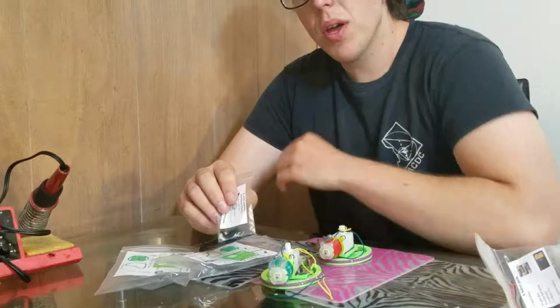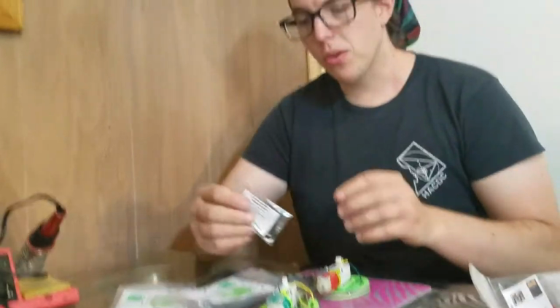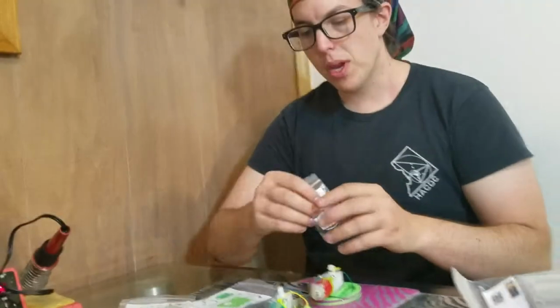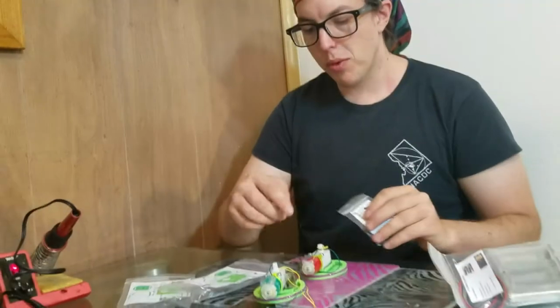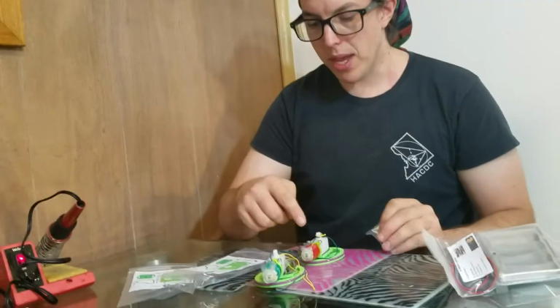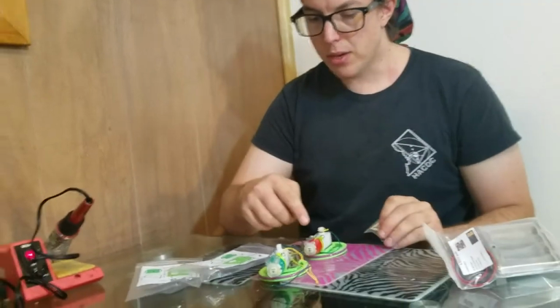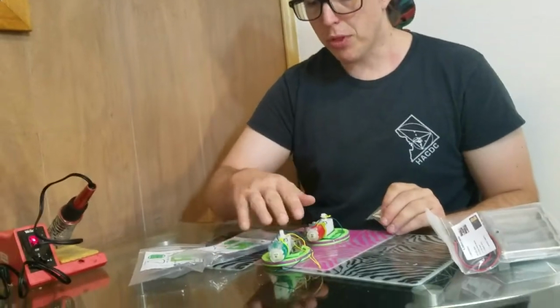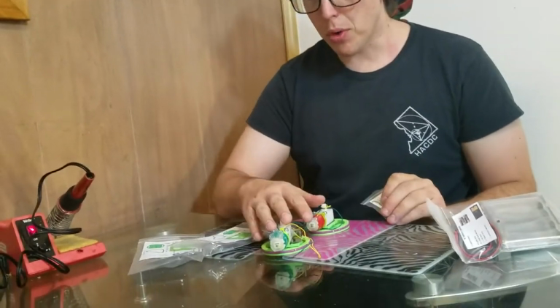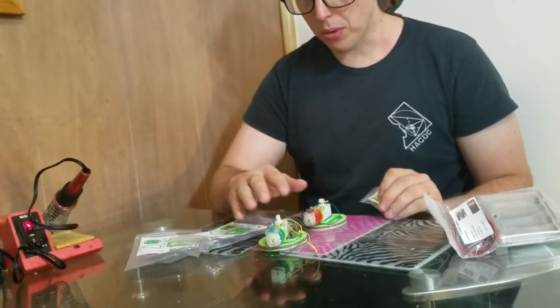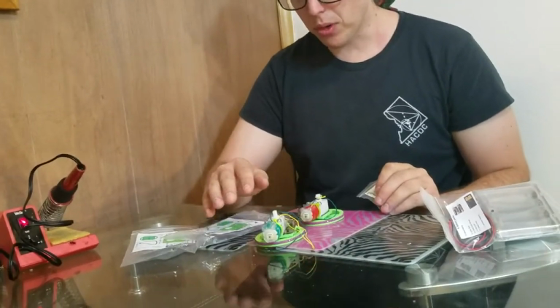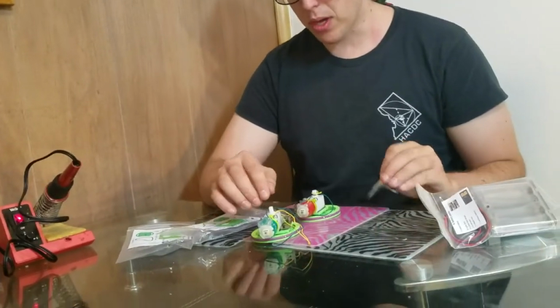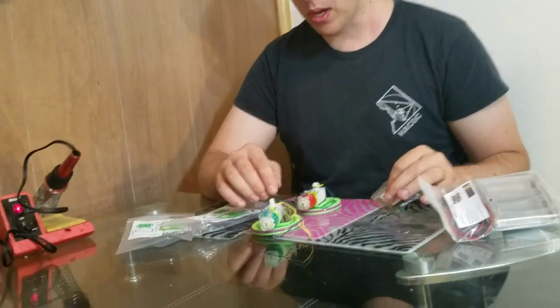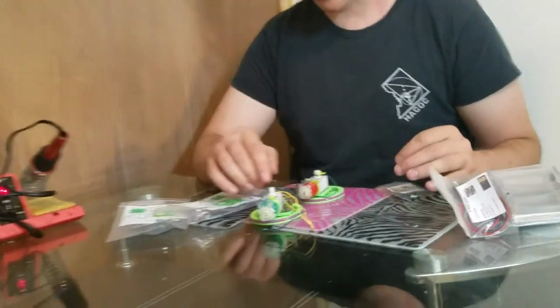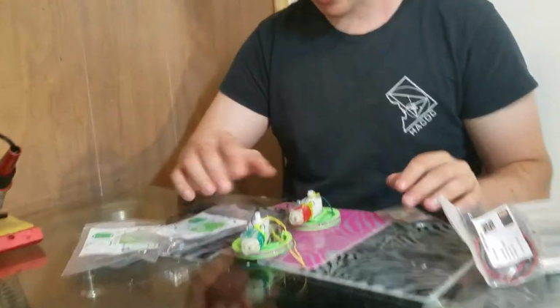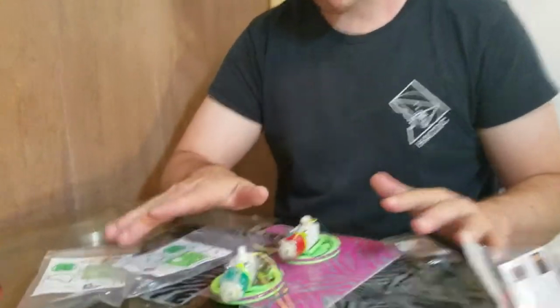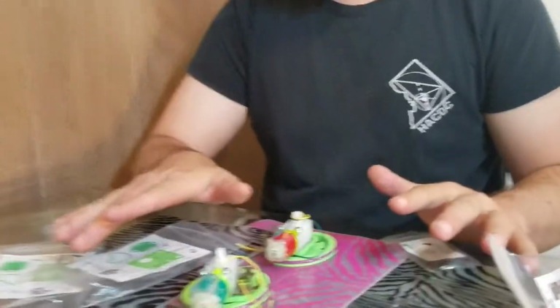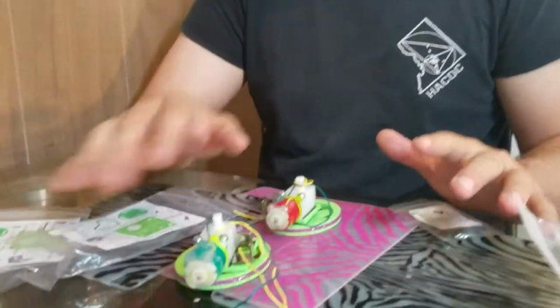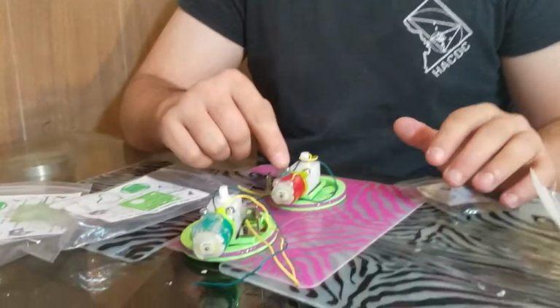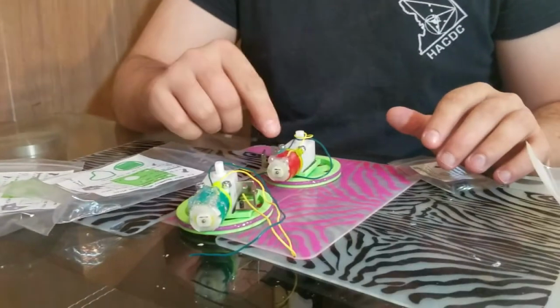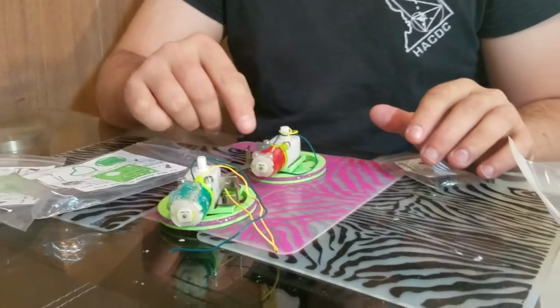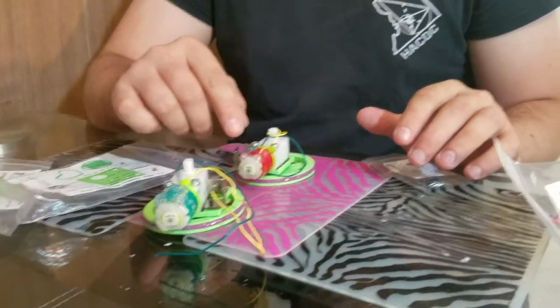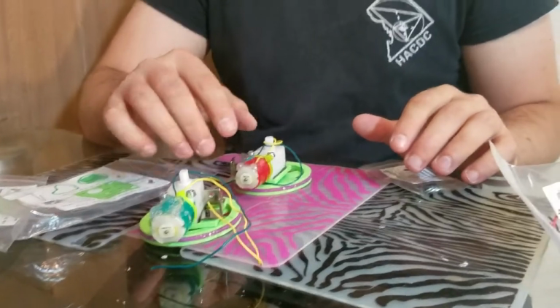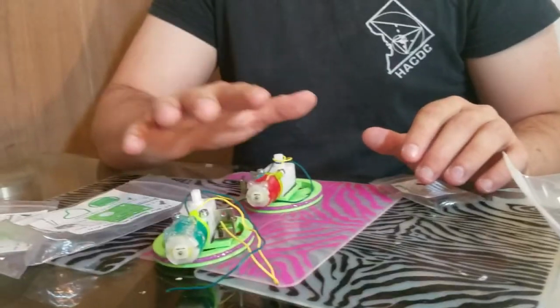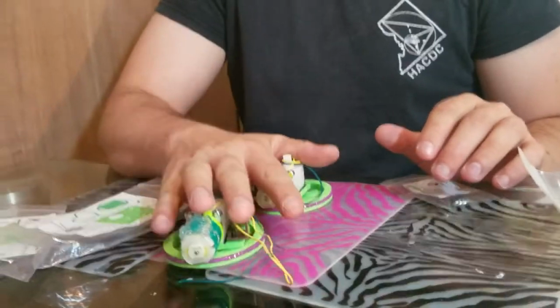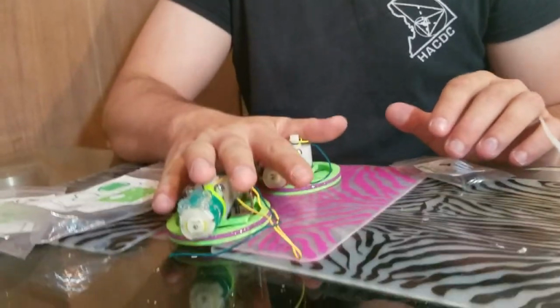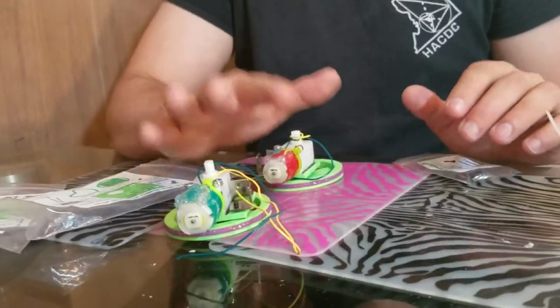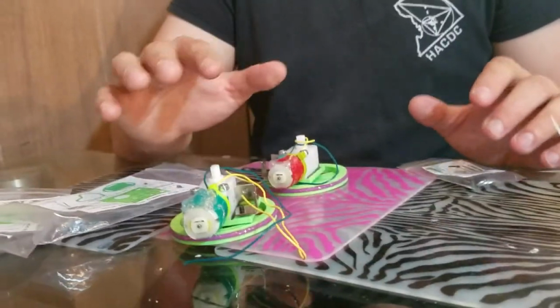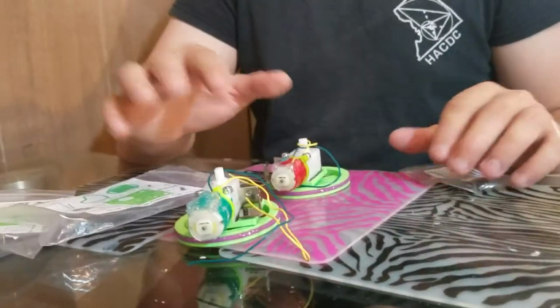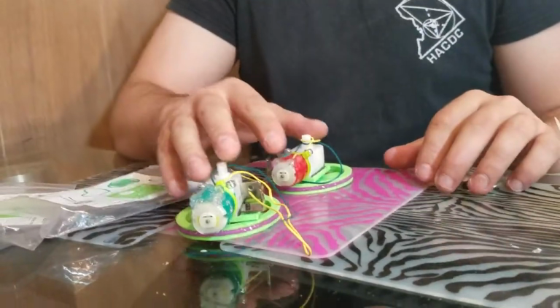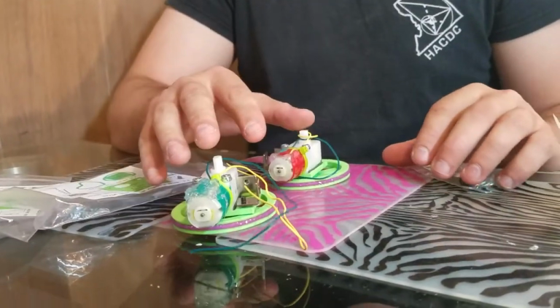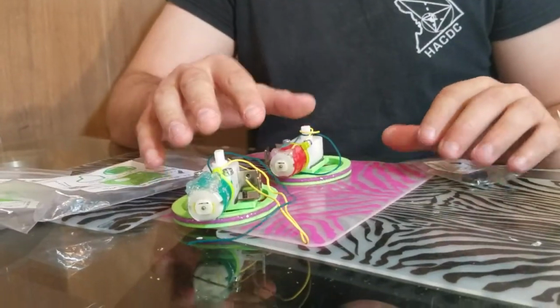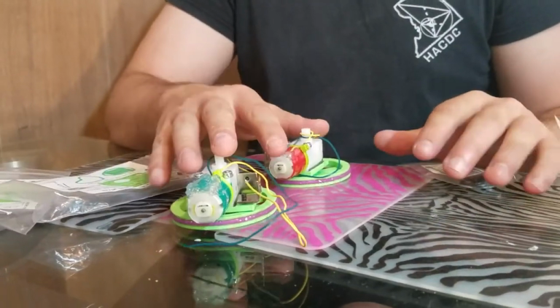Now that we've made both of the motors have wires, we're going to set these aside and we'll attach them to the deck later.